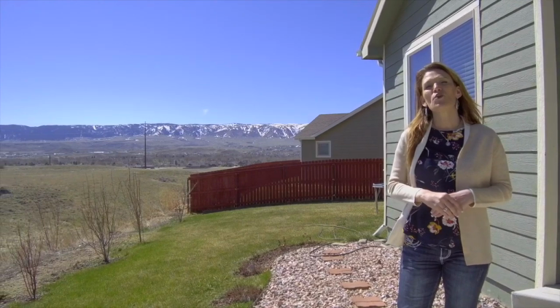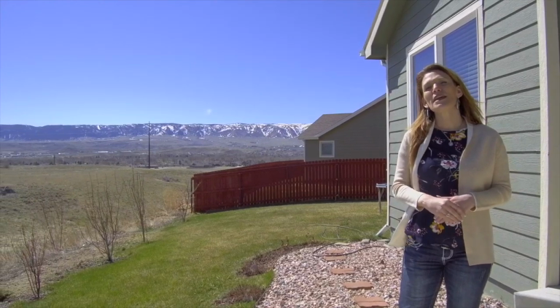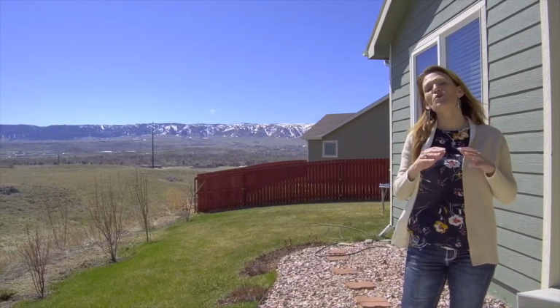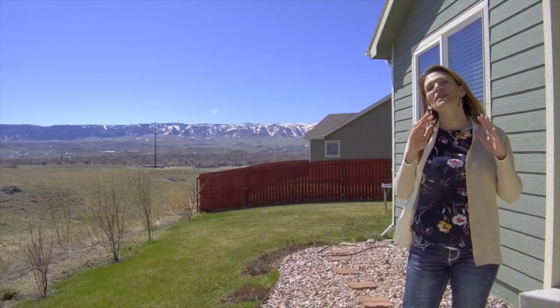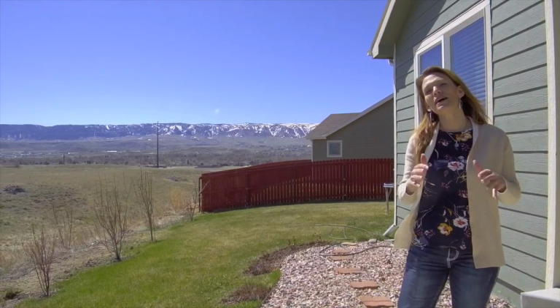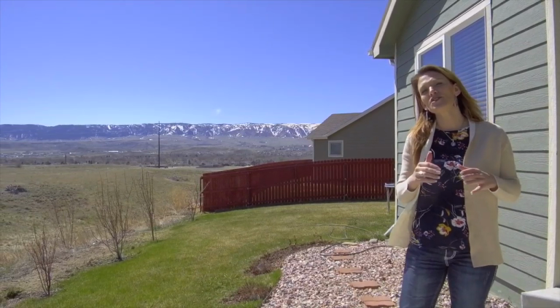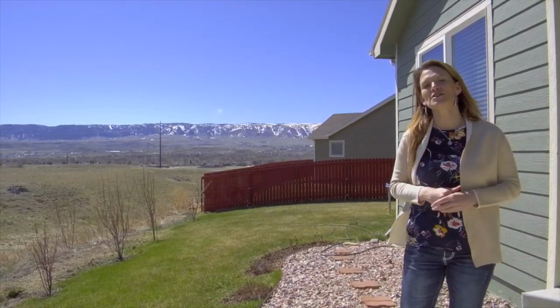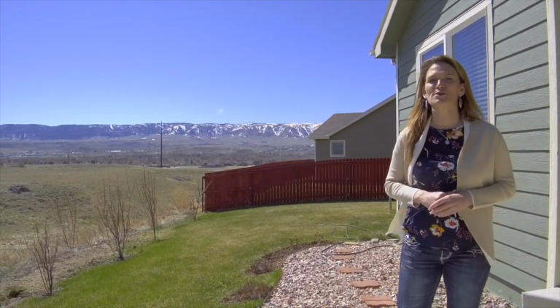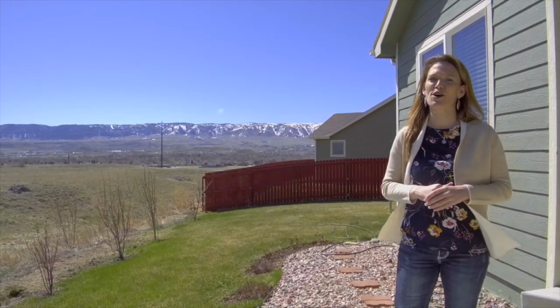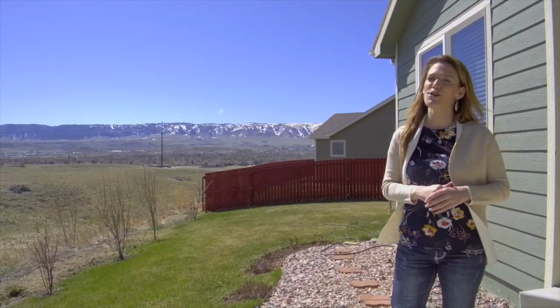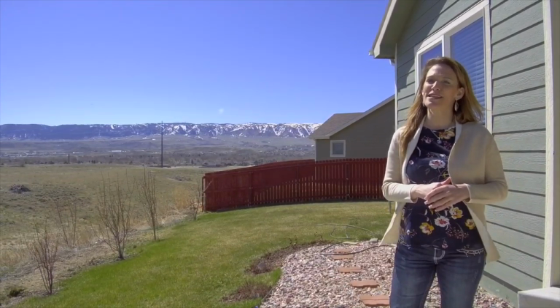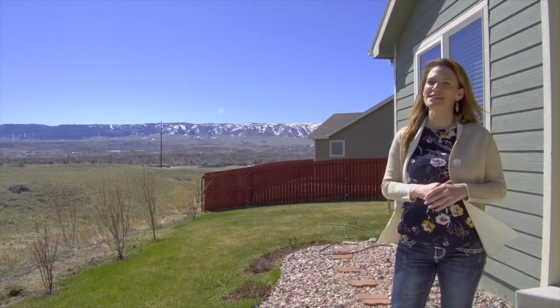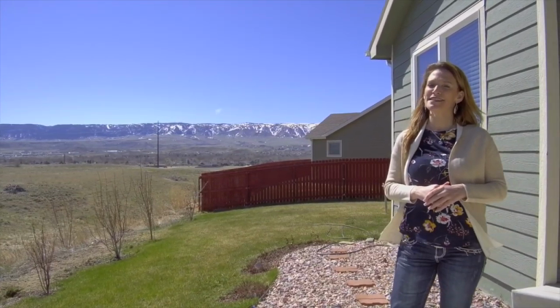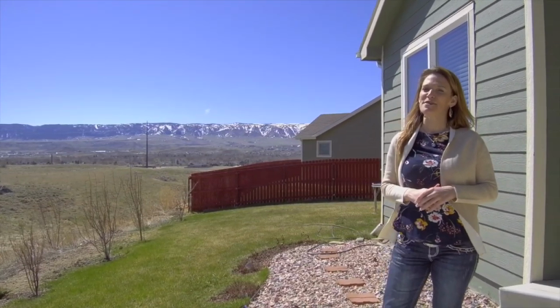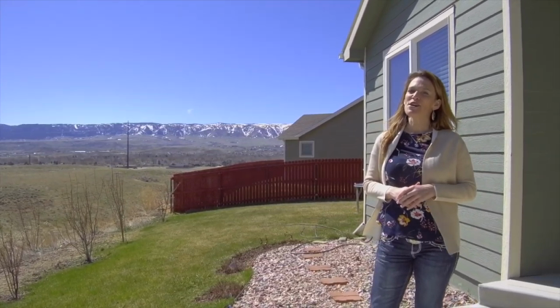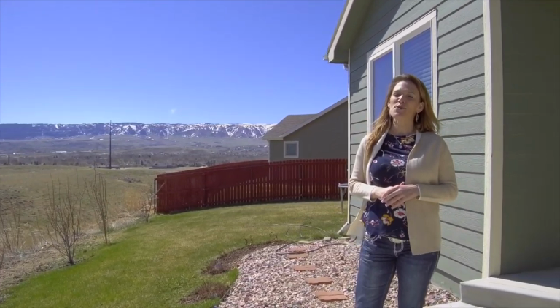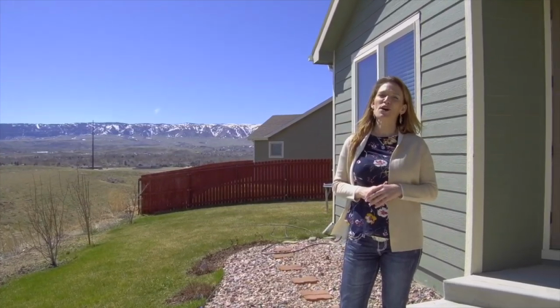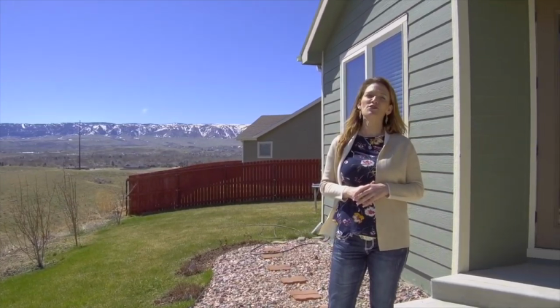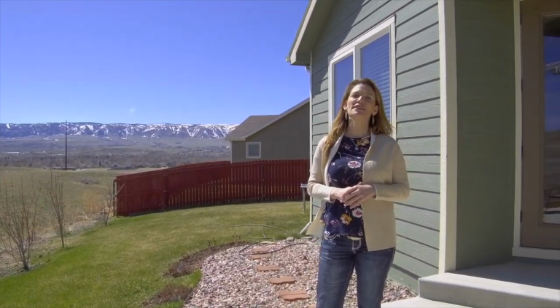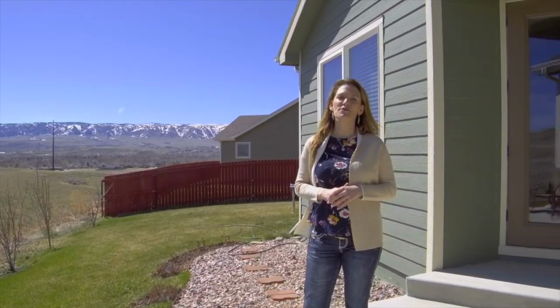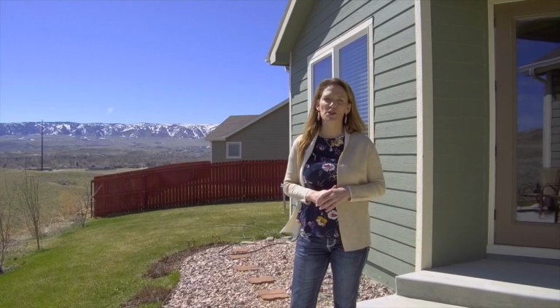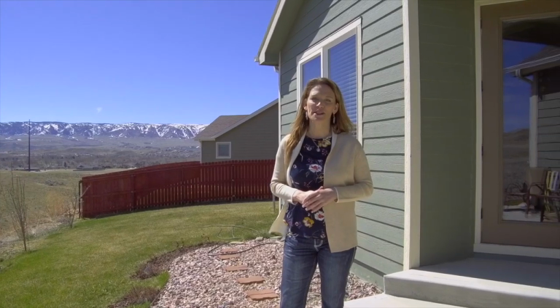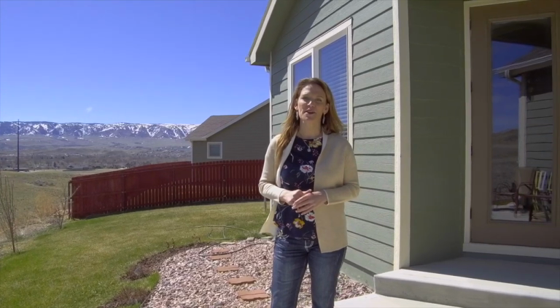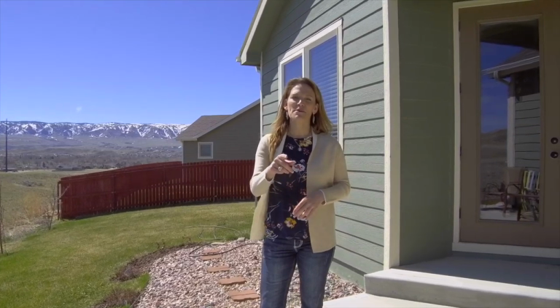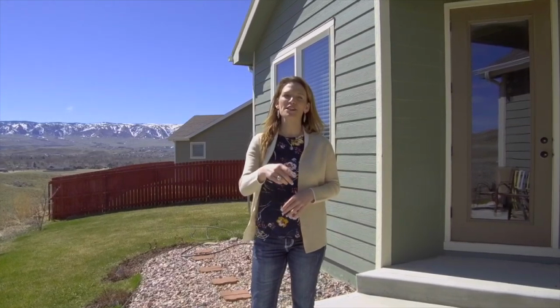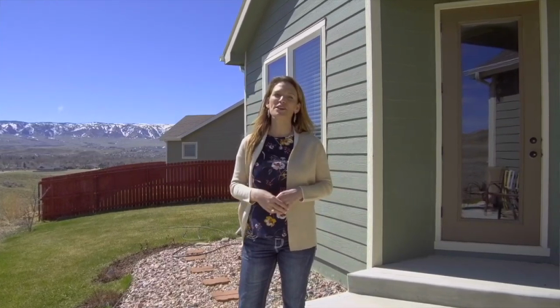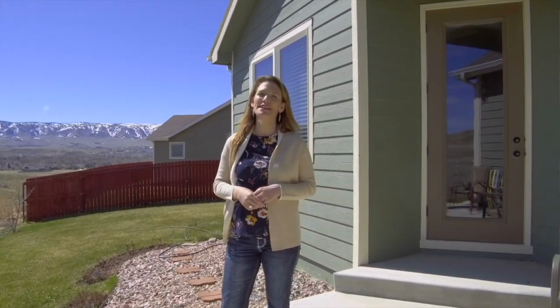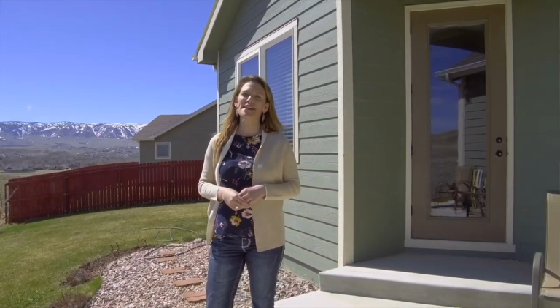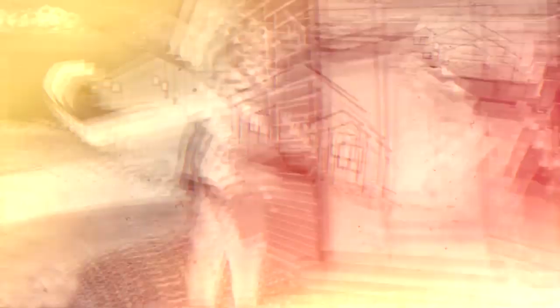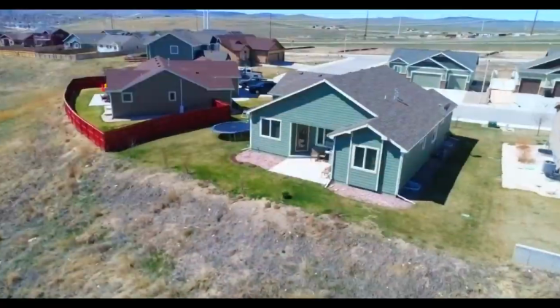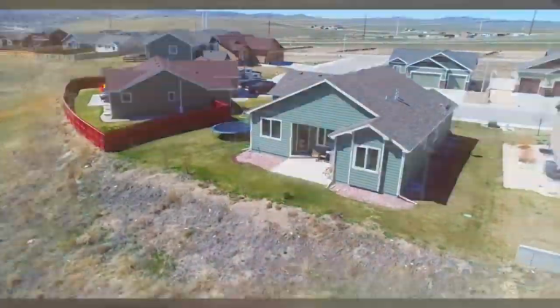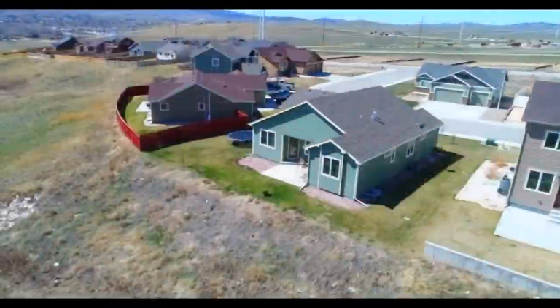We would love to show you this home, so call or text us today. We want you to love where you live. Make it a great home buying and selling day. See you soon.